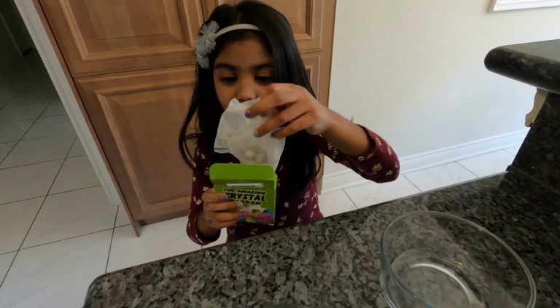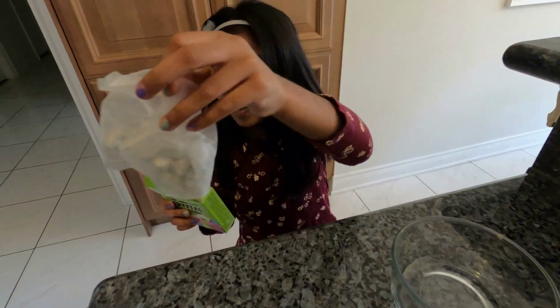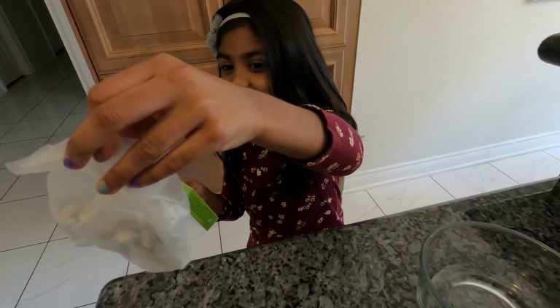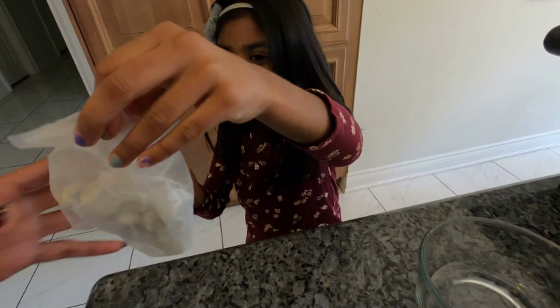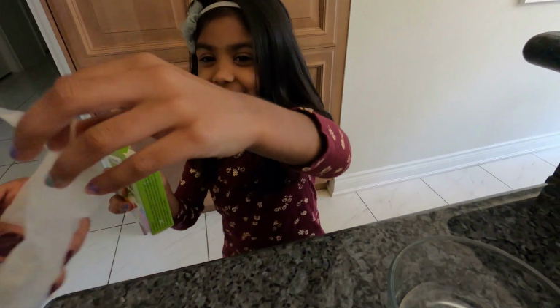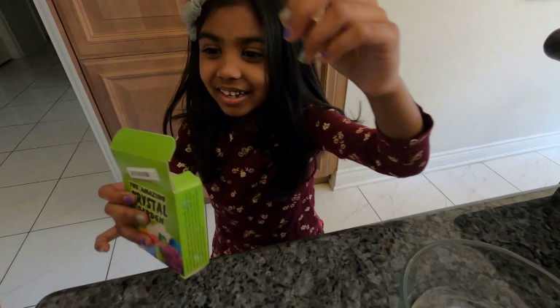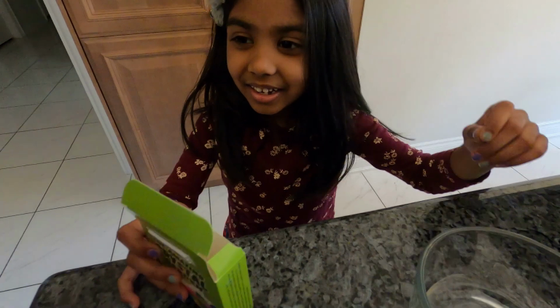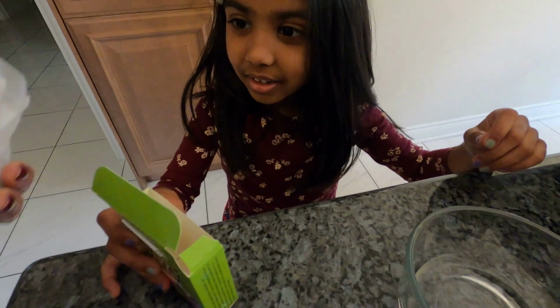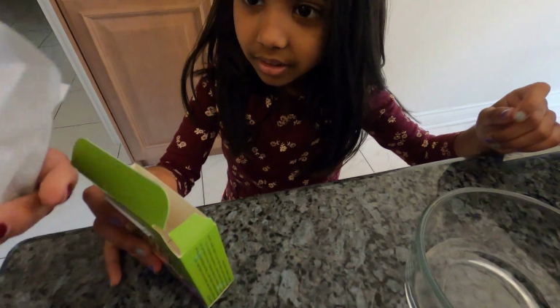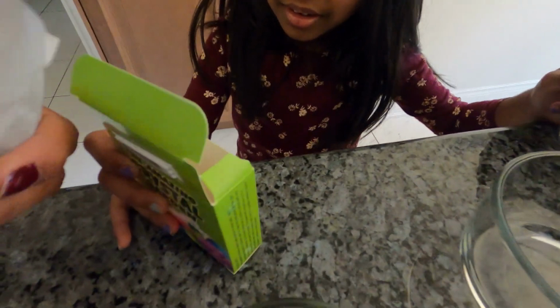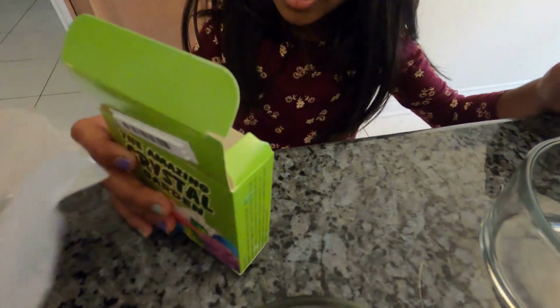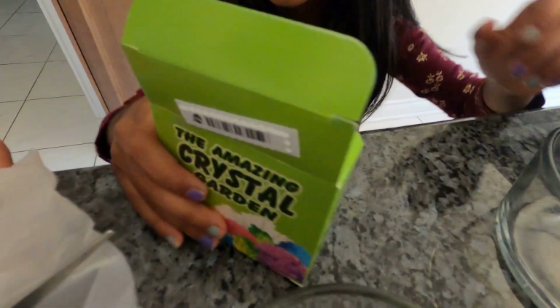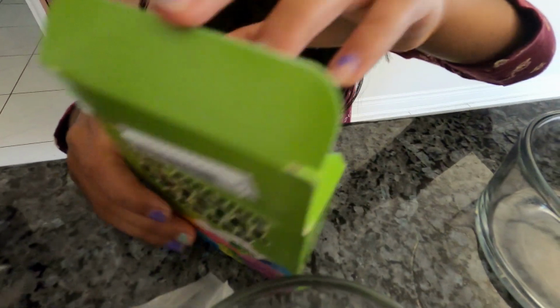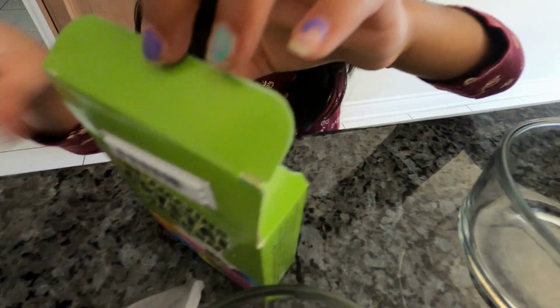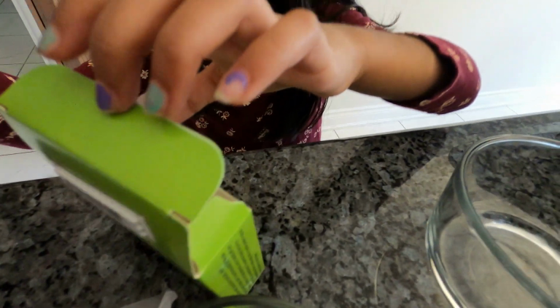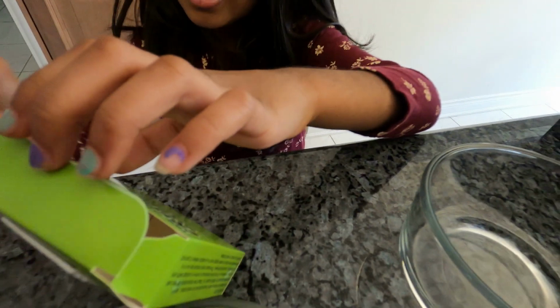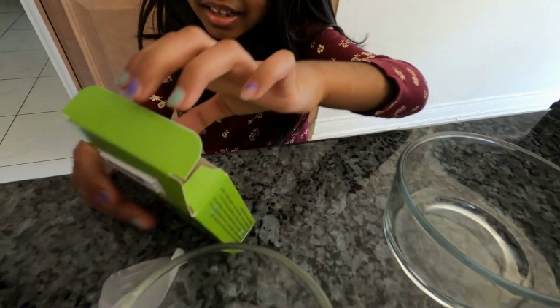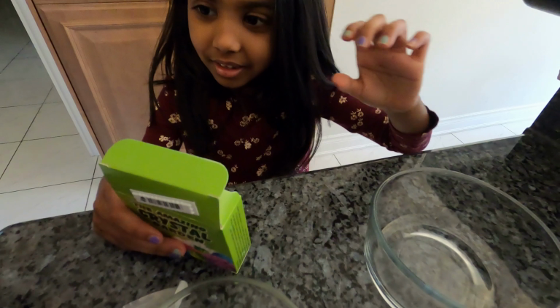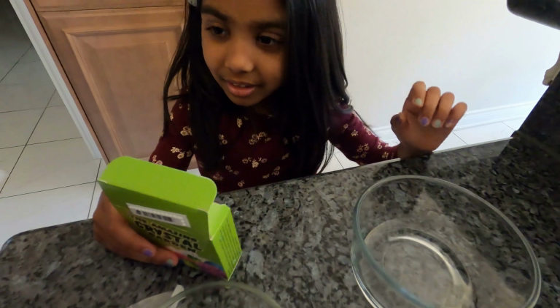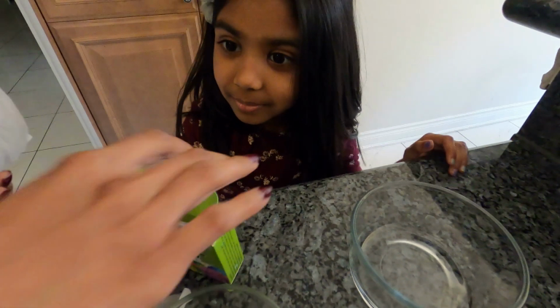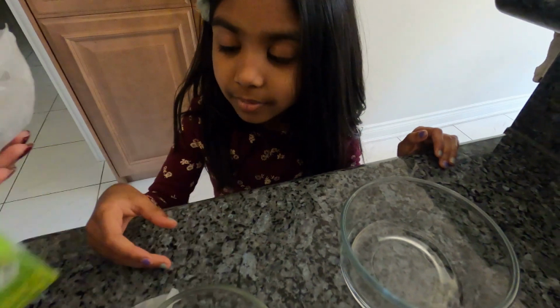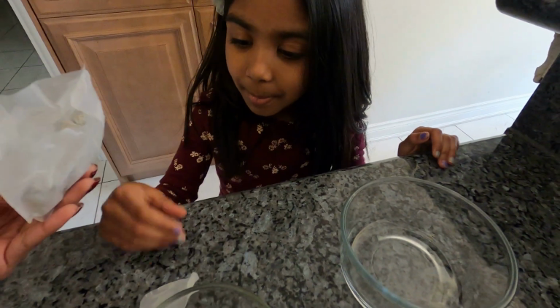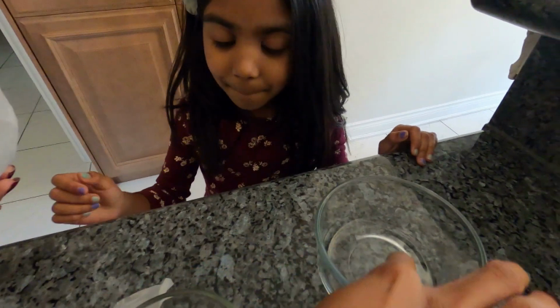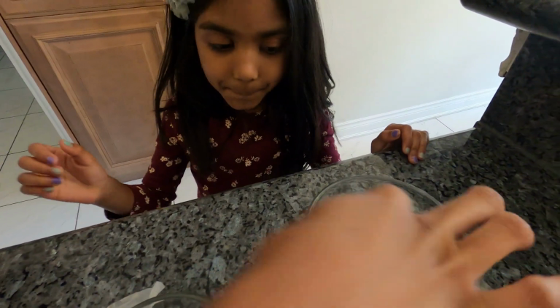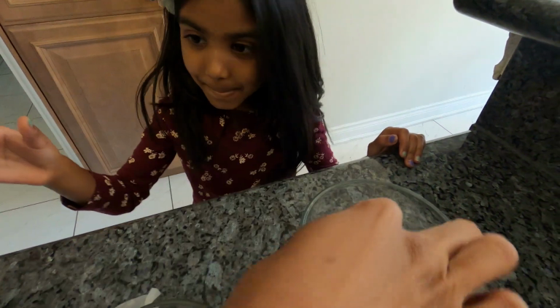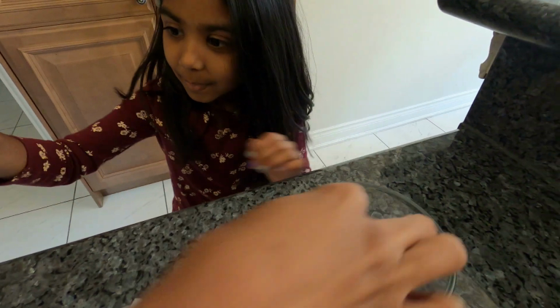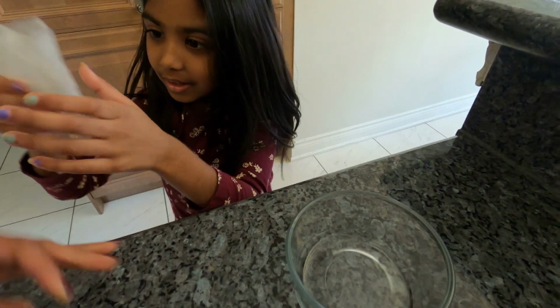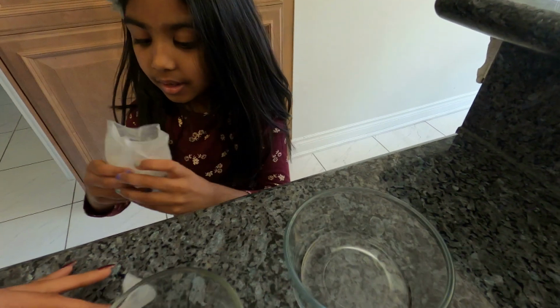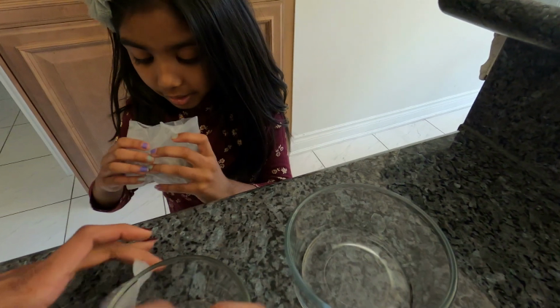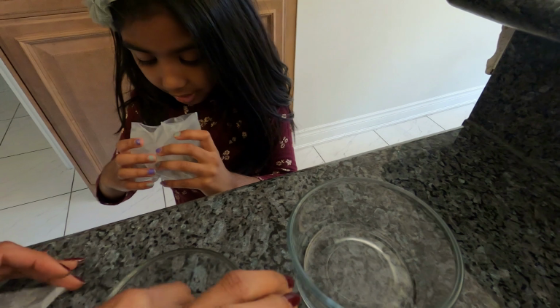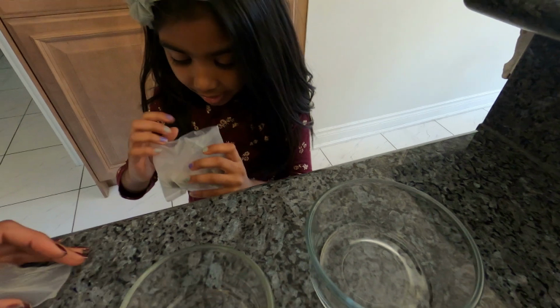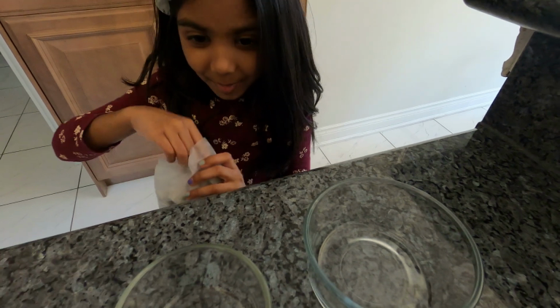Can you open this? So you want to do two different colors — green and blue. So you are going to put some in here. We will put a bit more in this because it is a bigger part, and then put some in the other one.